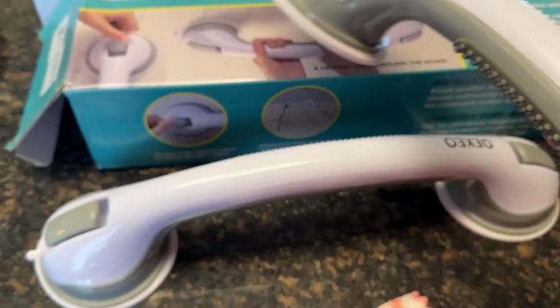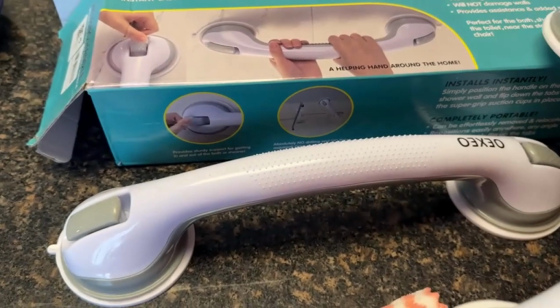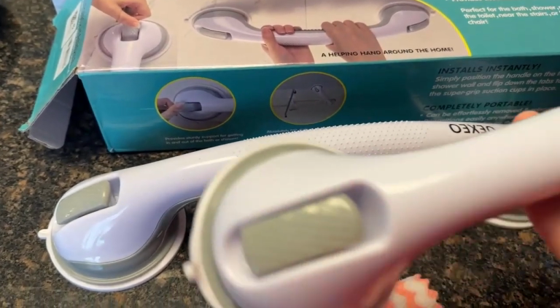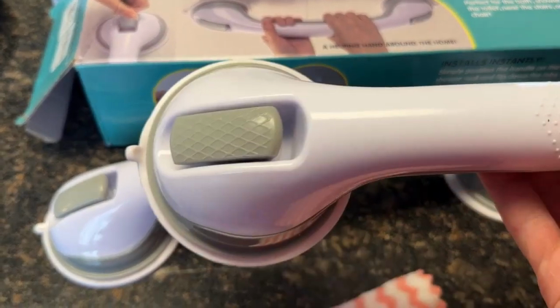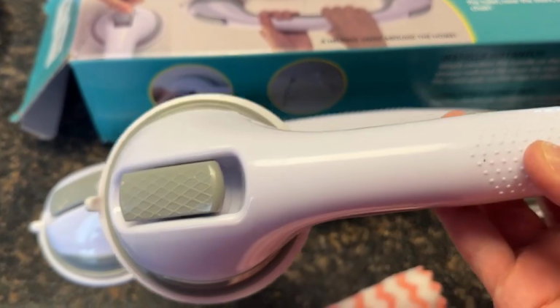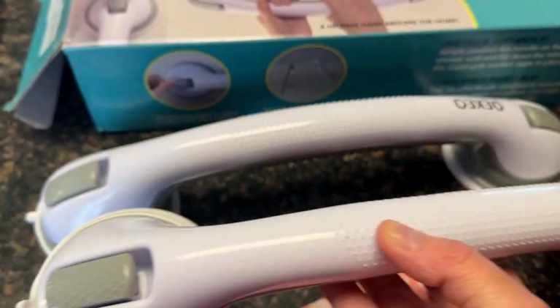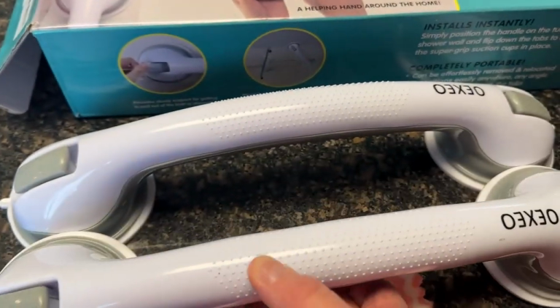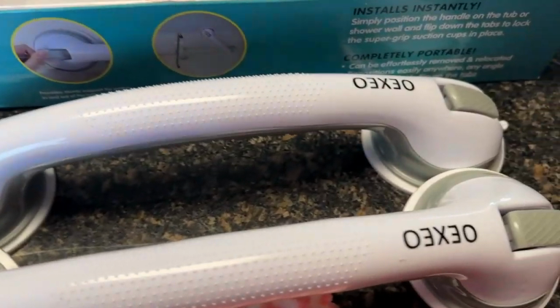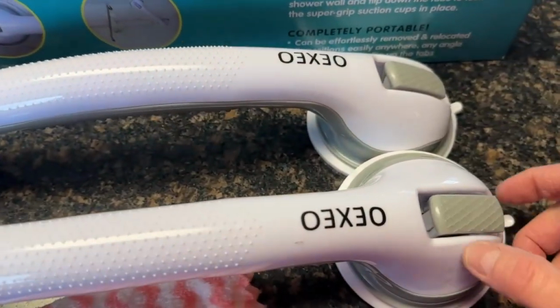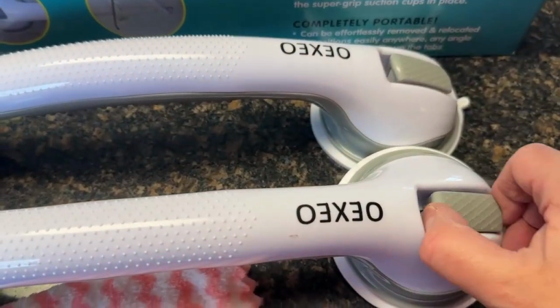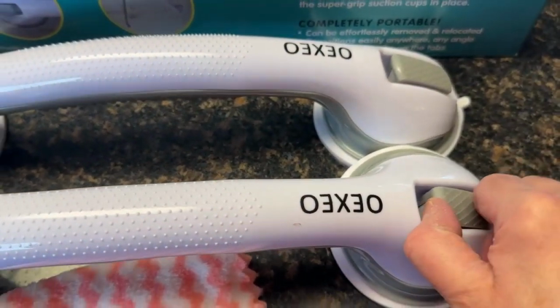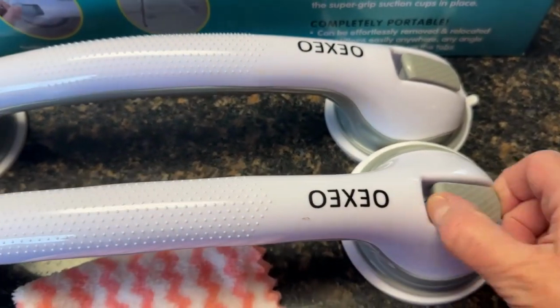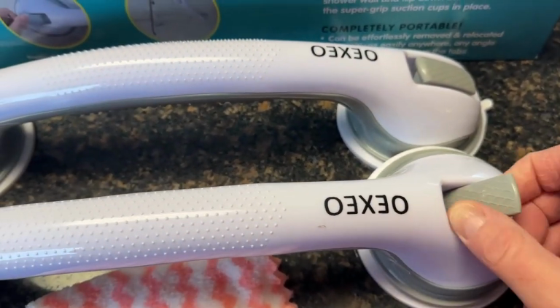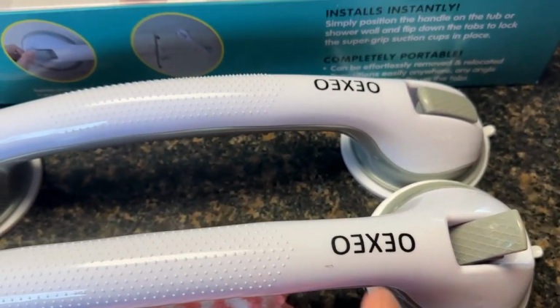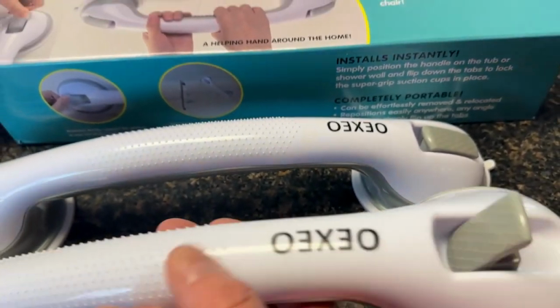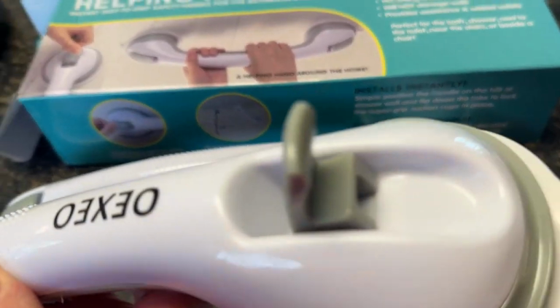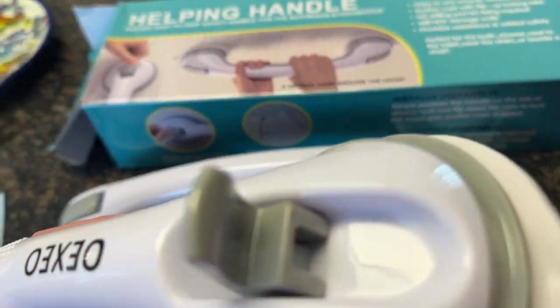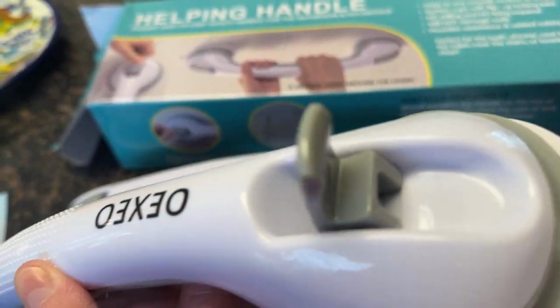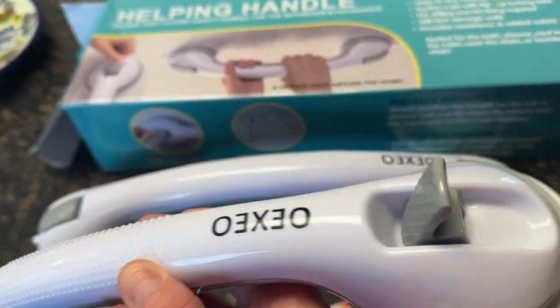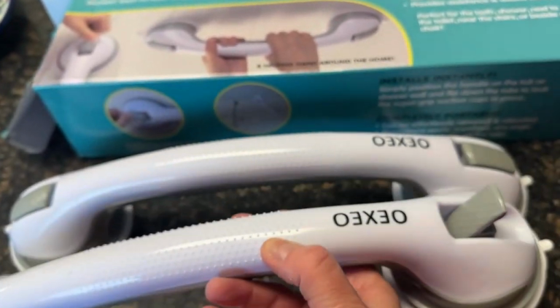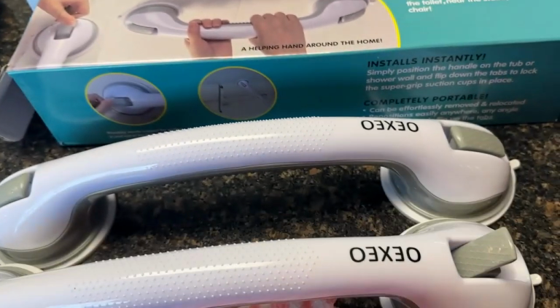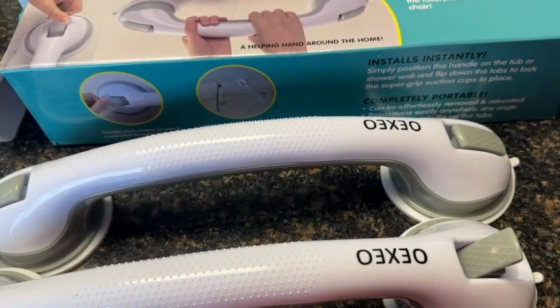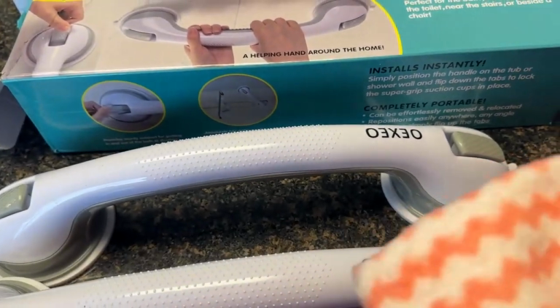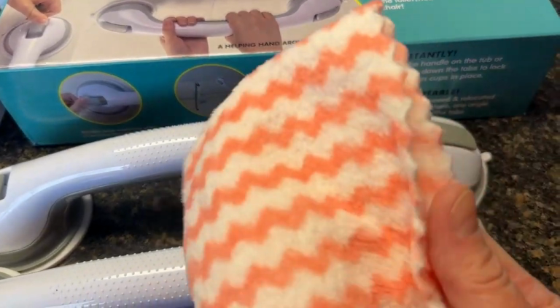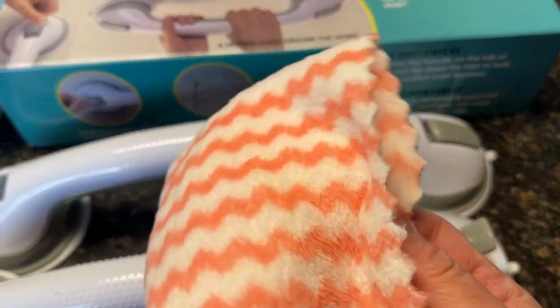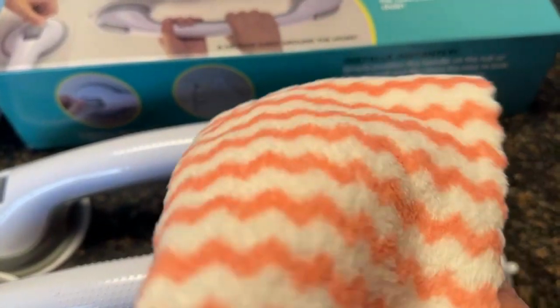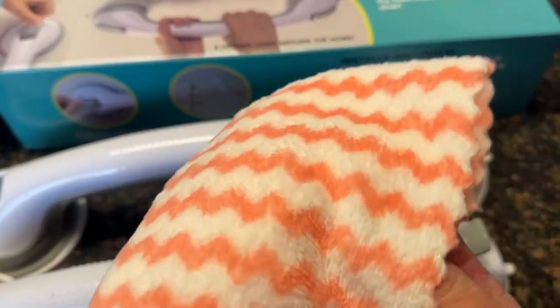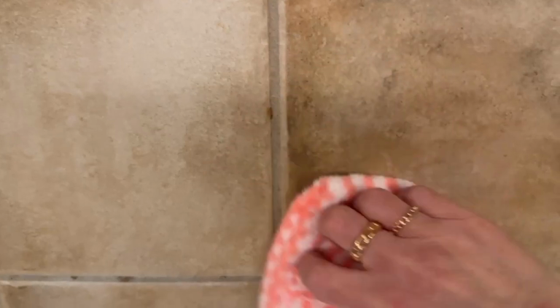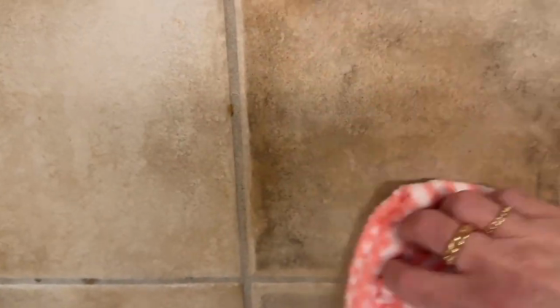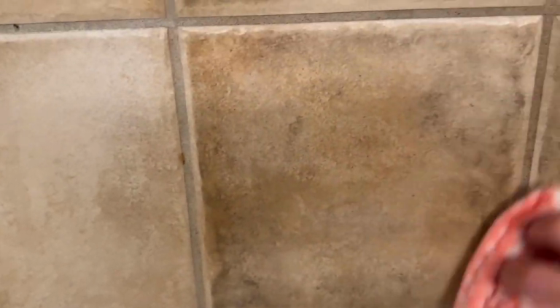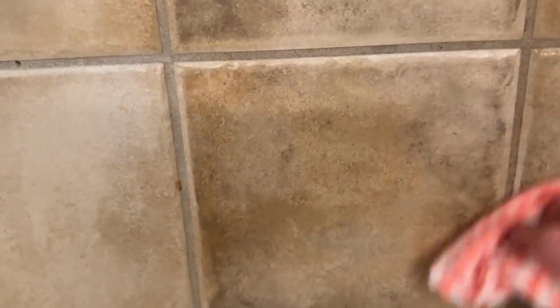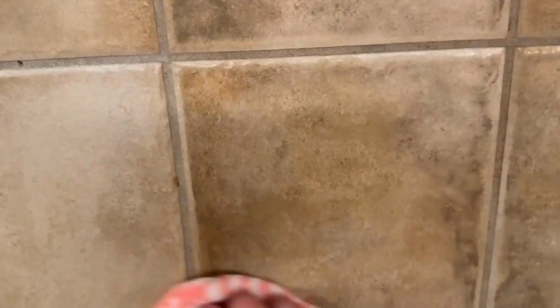Nice big suction cups on both ends, and then you can see these little locking mechanisms at the end. You just pop them up, and that helps you grab the suction when you're putting it onto the wall, which is really important. And then this cloth is to help keep it clean and remove any debris.